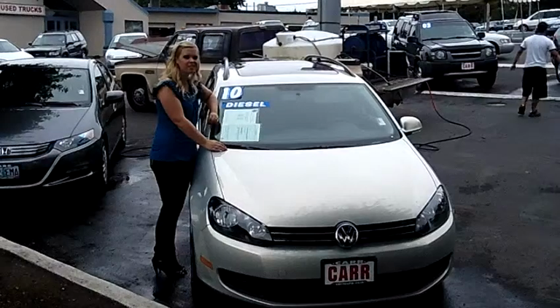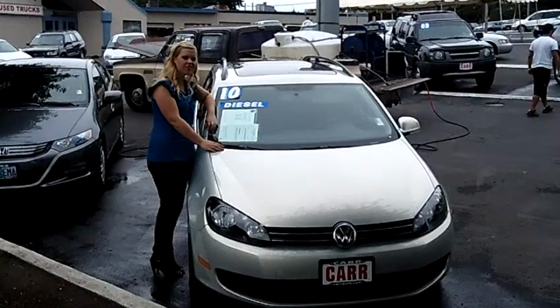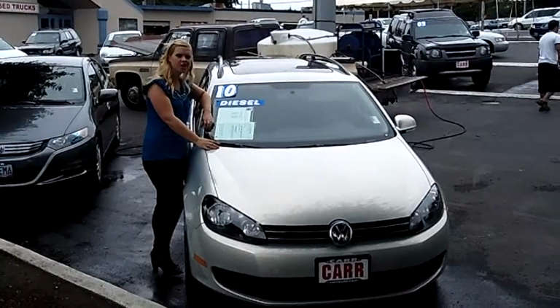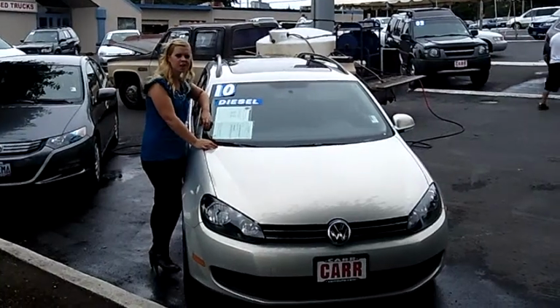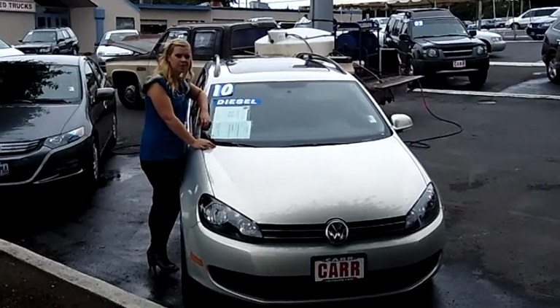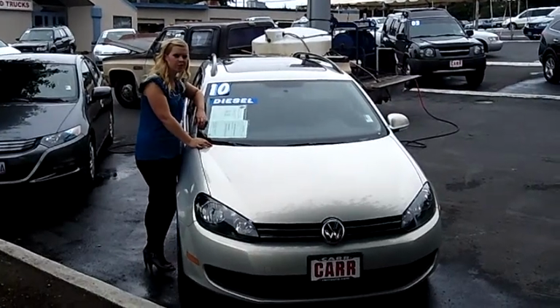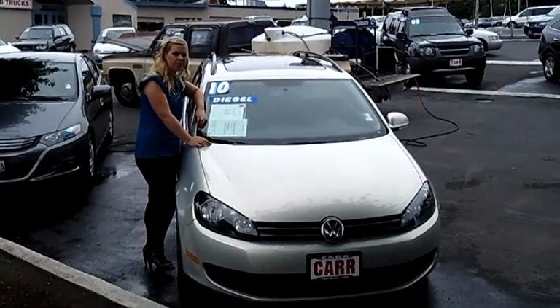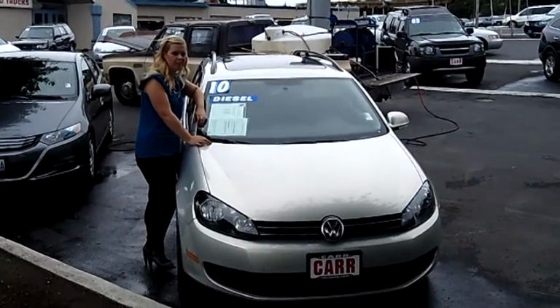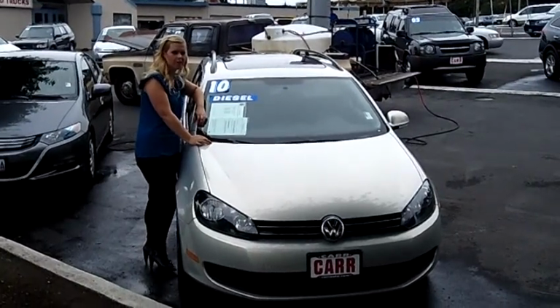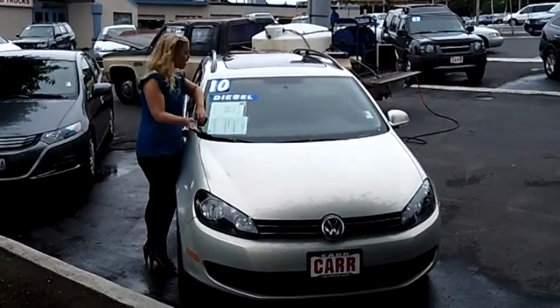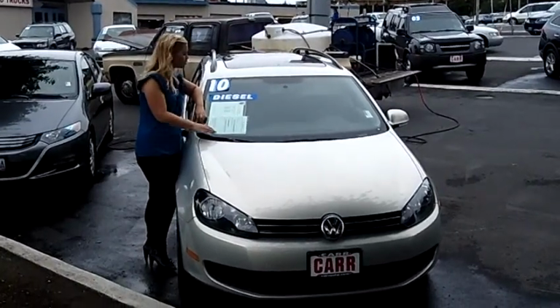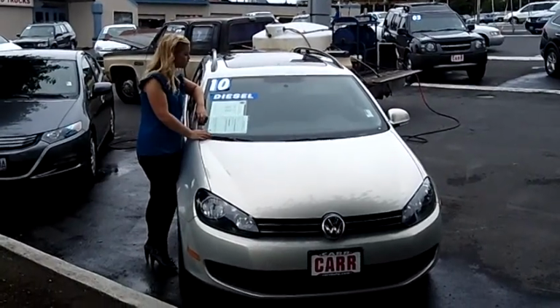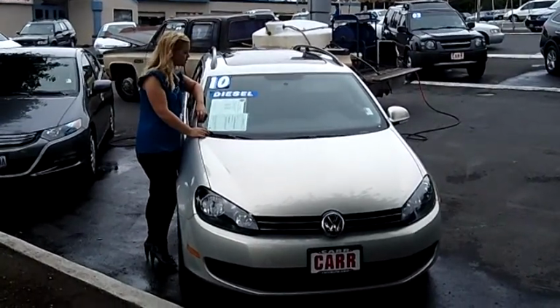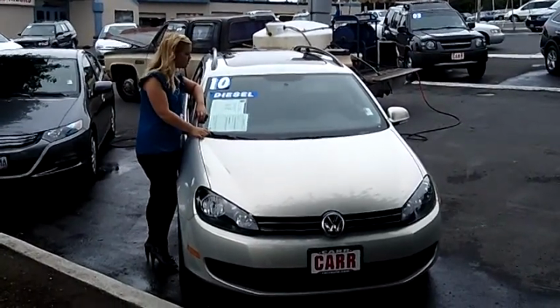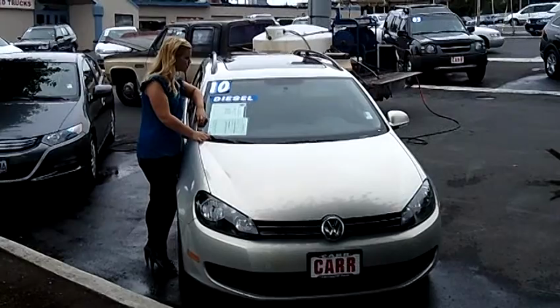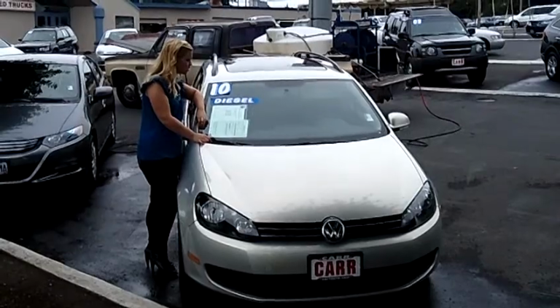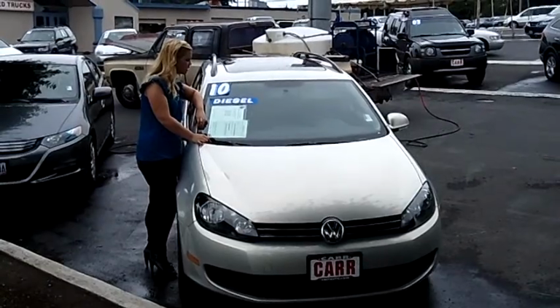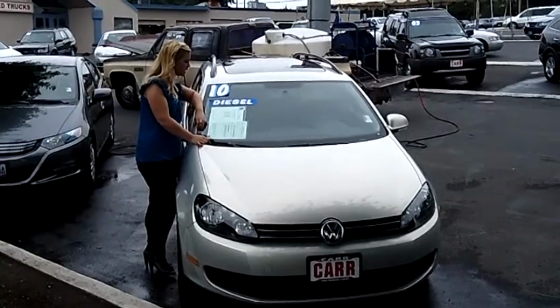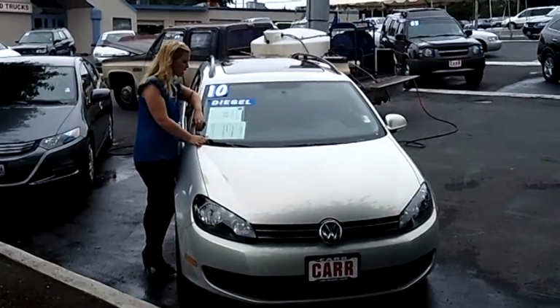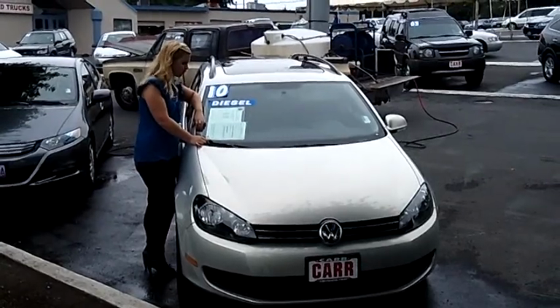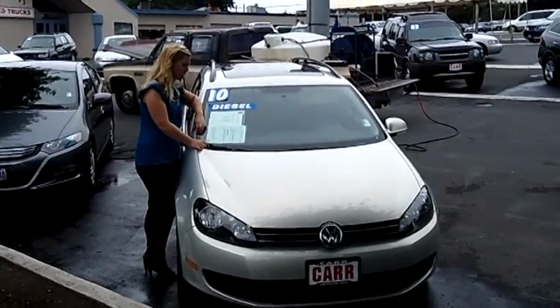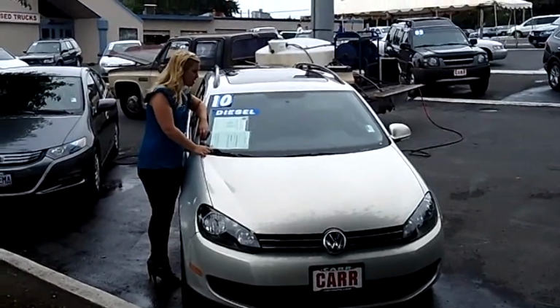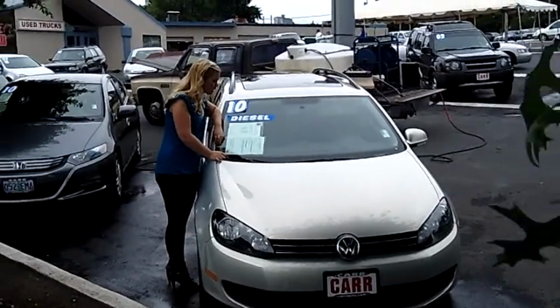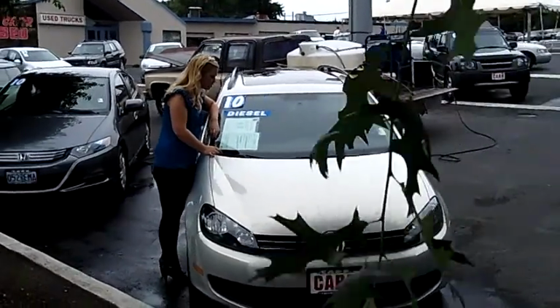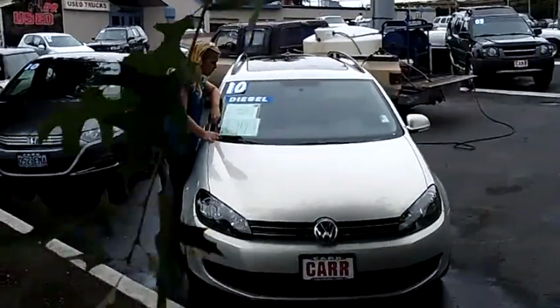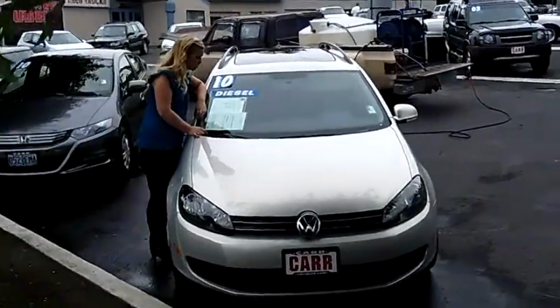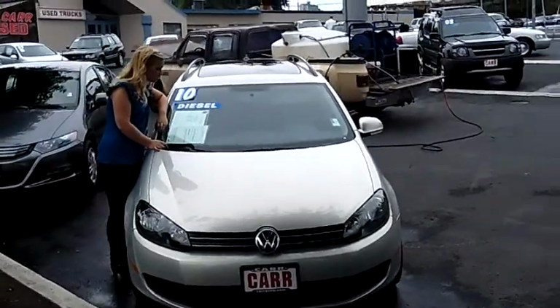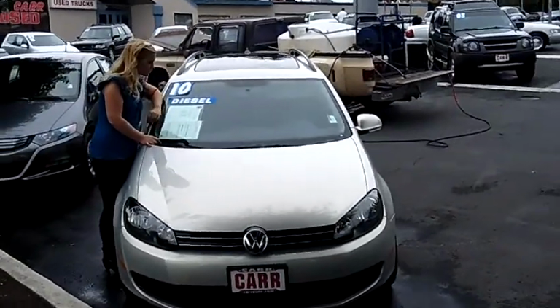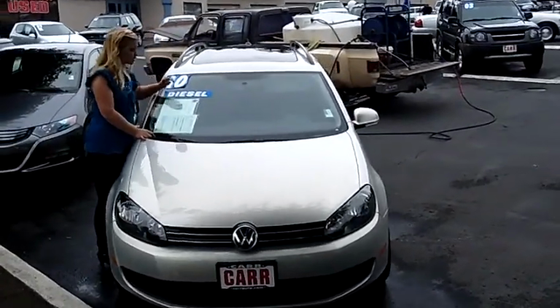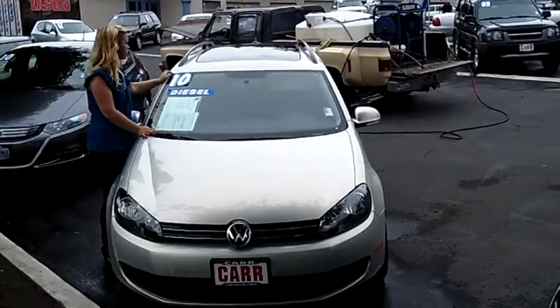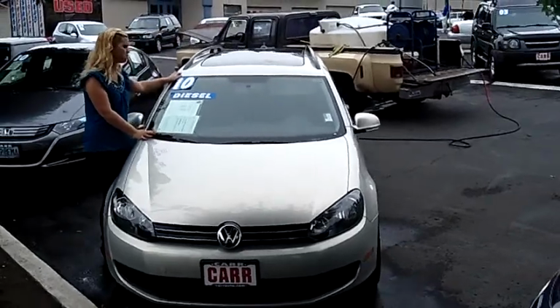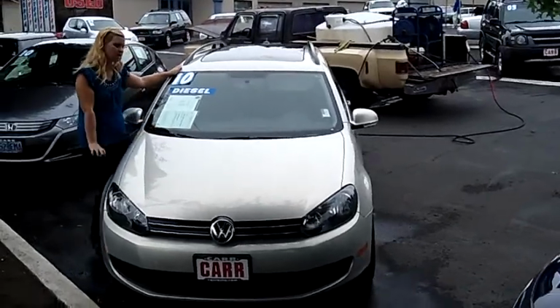Hey, this is Jennifer at Car Used Cars here in Beaverton, Oregon off of Canyon Road. I'm showing you a 2010 Volkswagen Jetta TDI Sport Wagon, stock number WSP1649B.